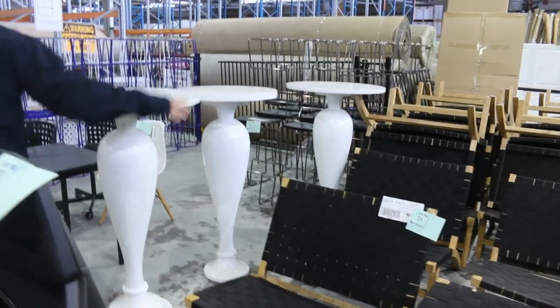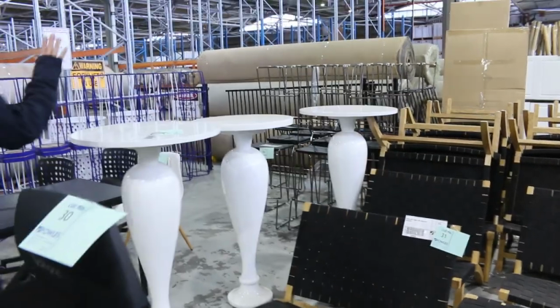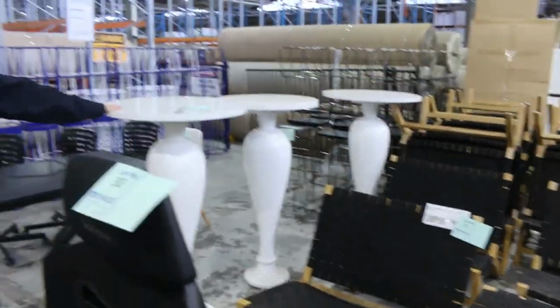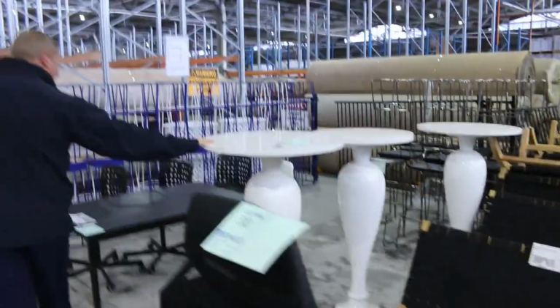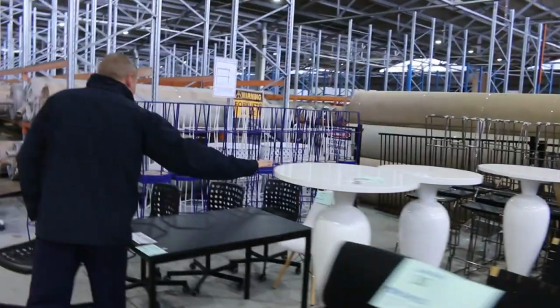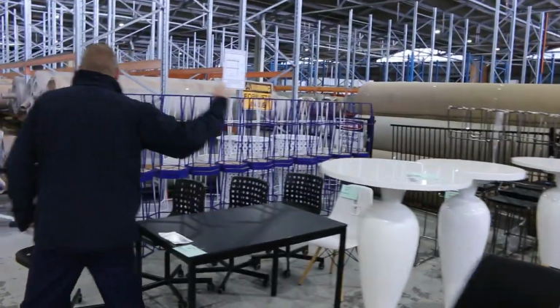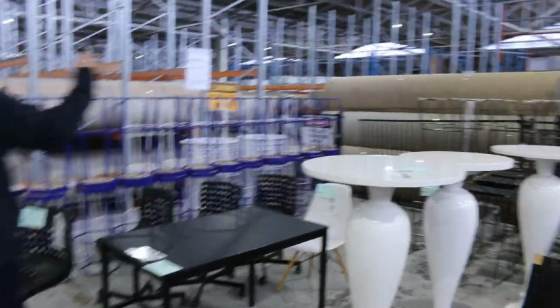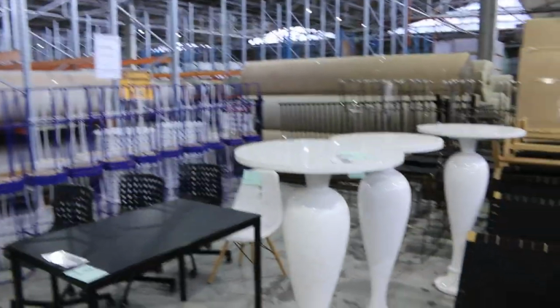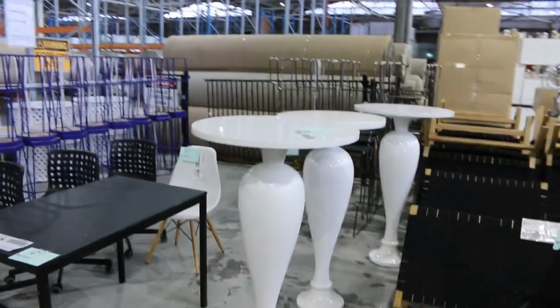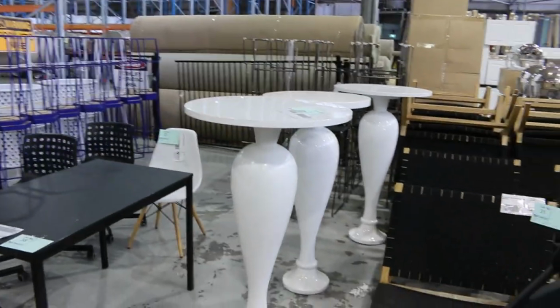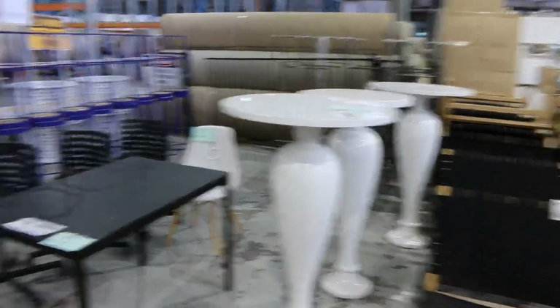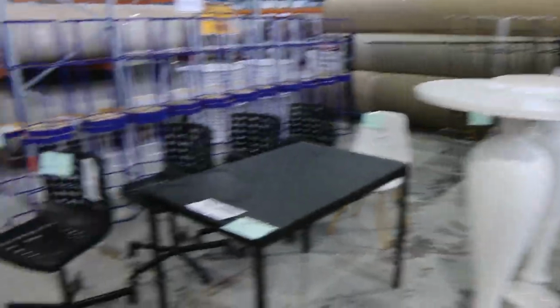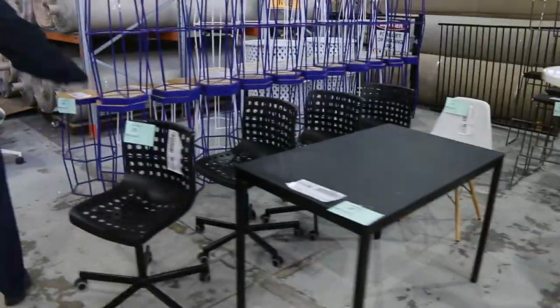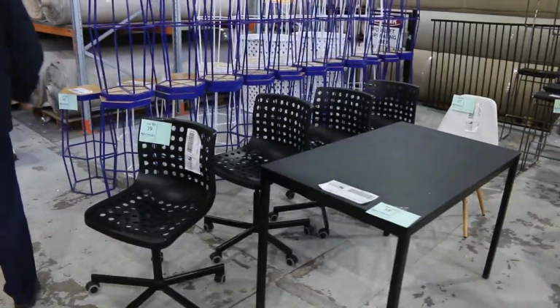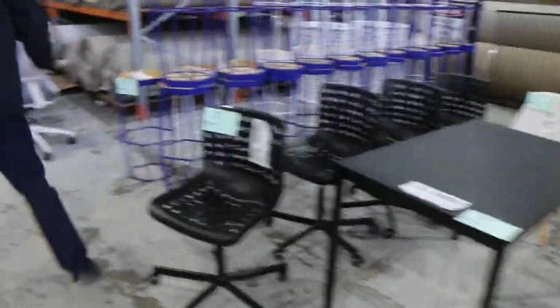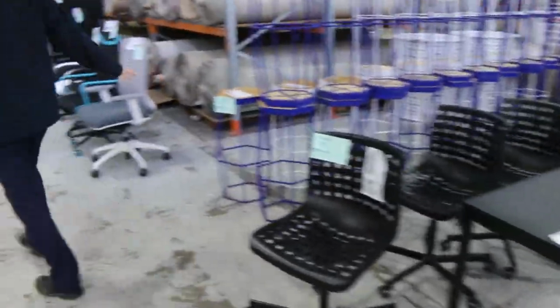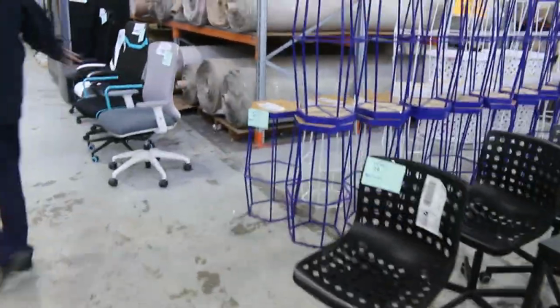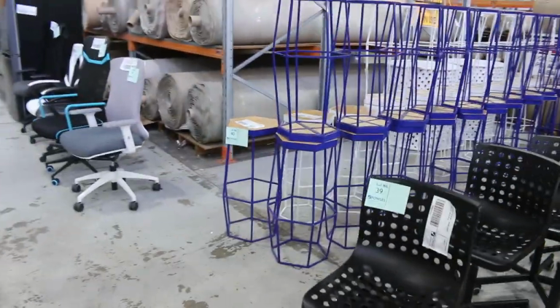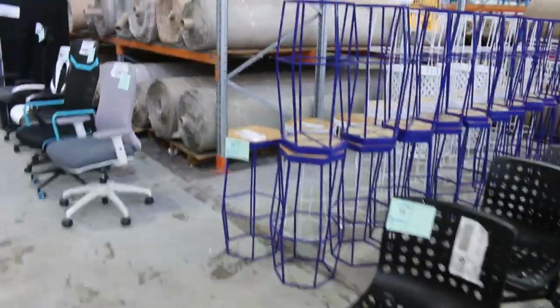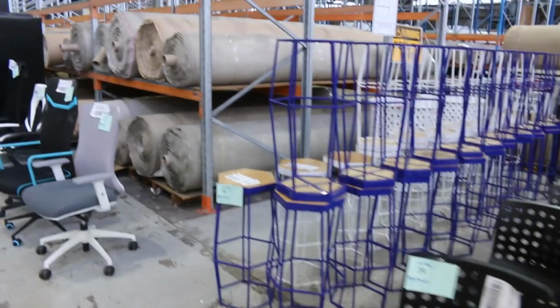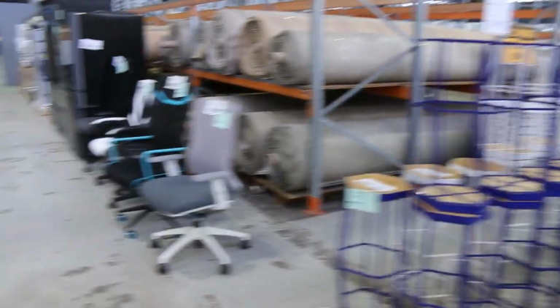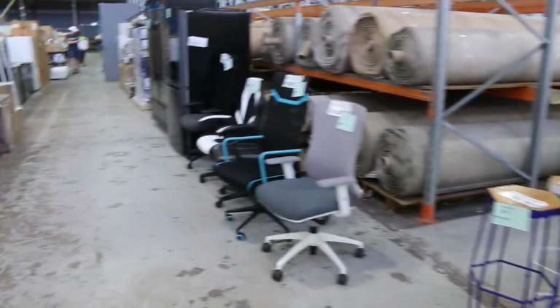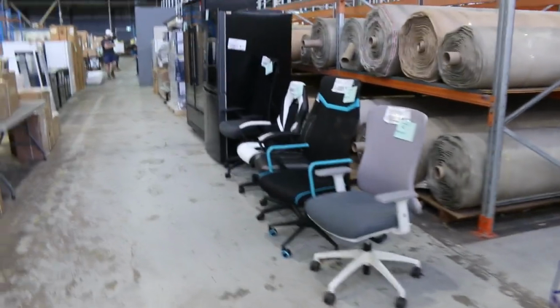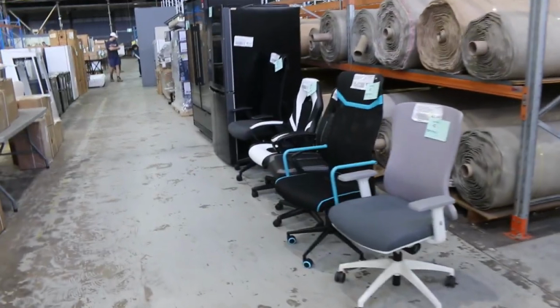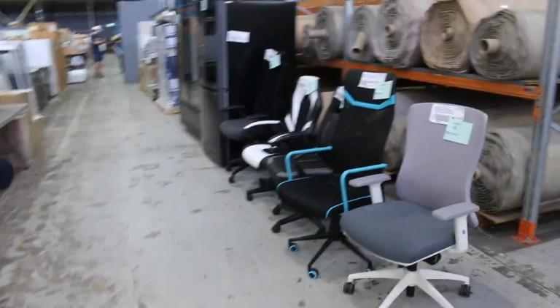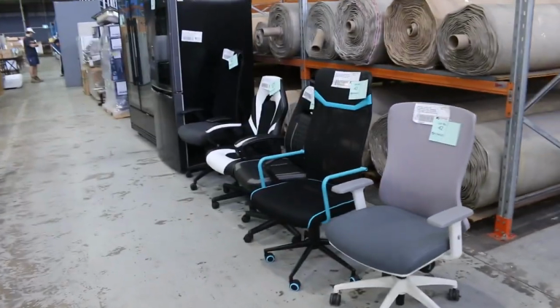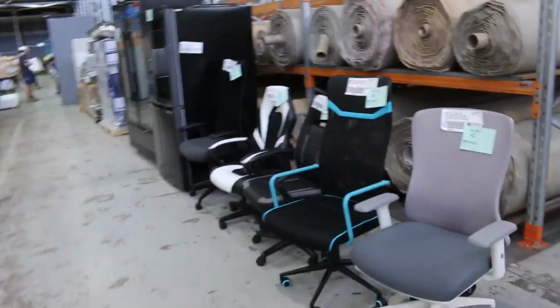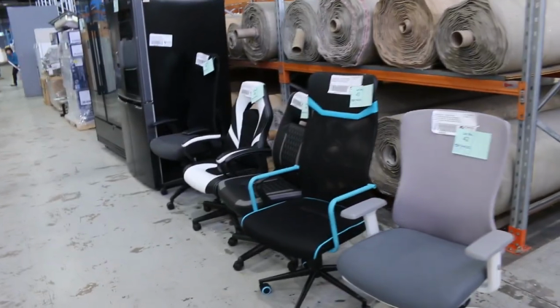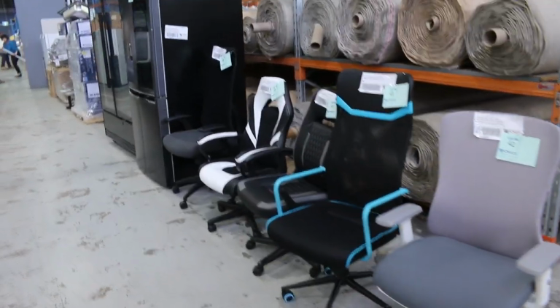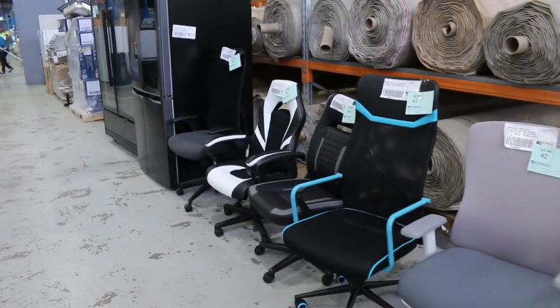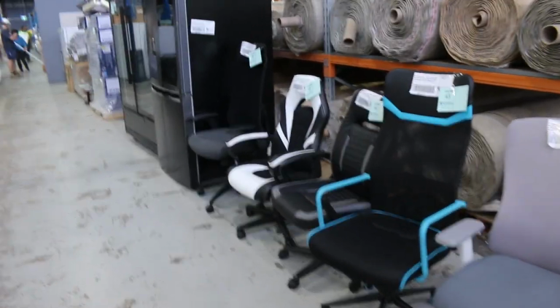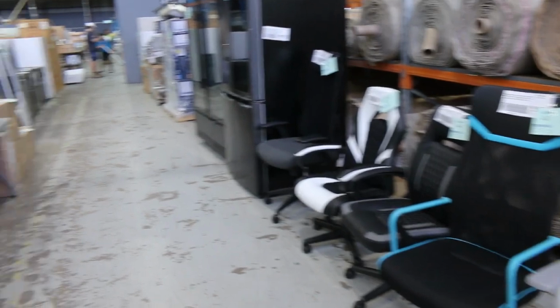Really nice stuff. There are some pedestal tables left over from last week, a couple more bits and pieces in the office furniture here. Heaps more office furniture, also gaming chairs — so office chairs and gaming chairs — really great stuff to have through there.